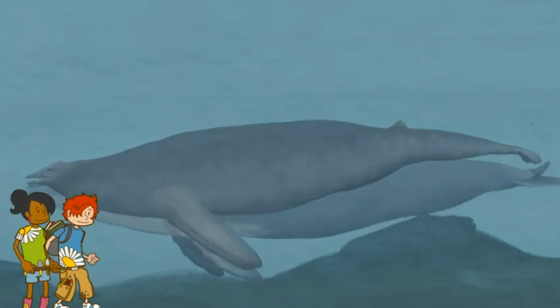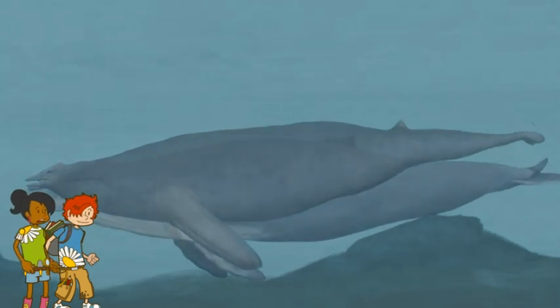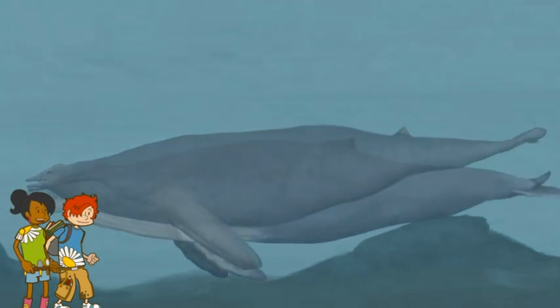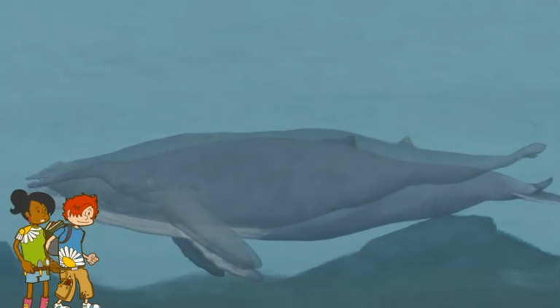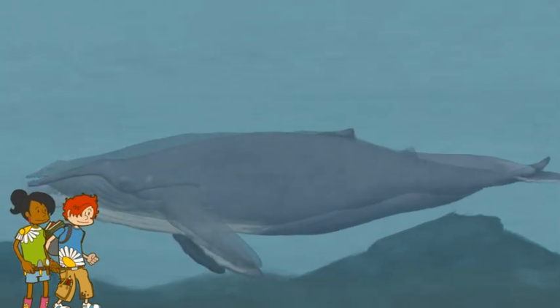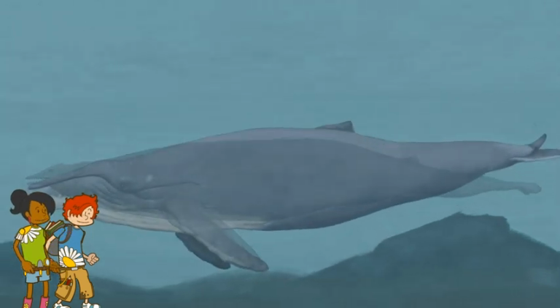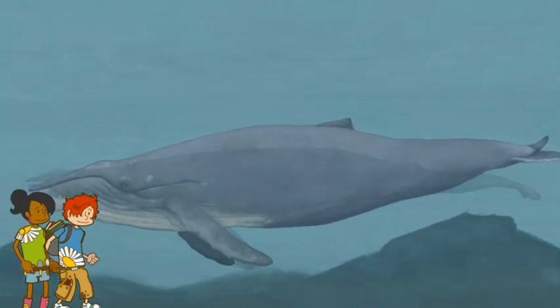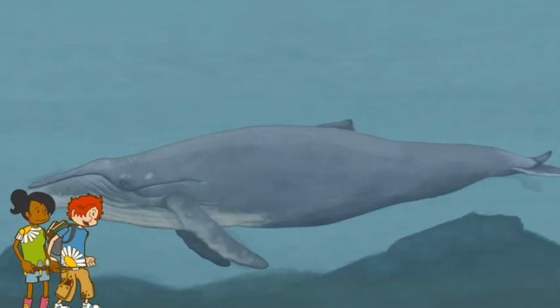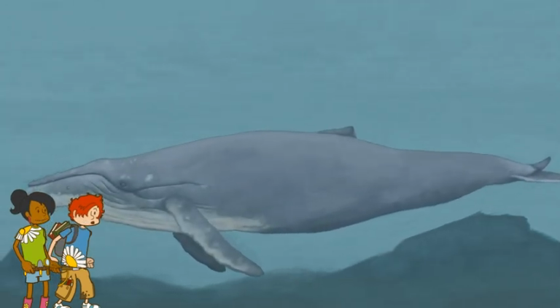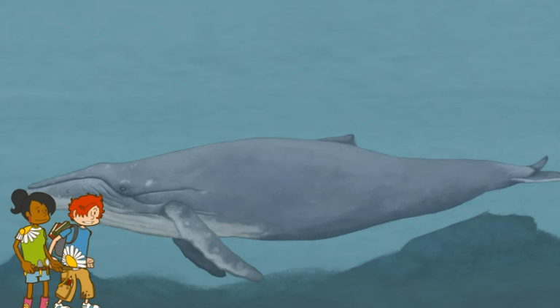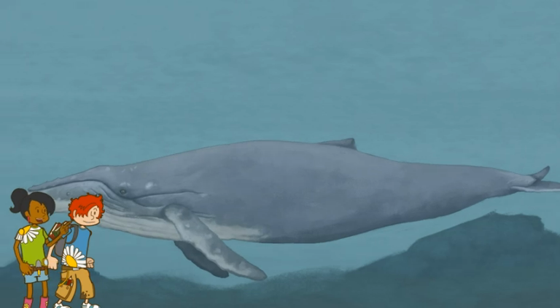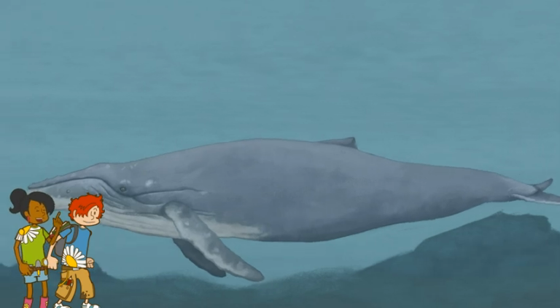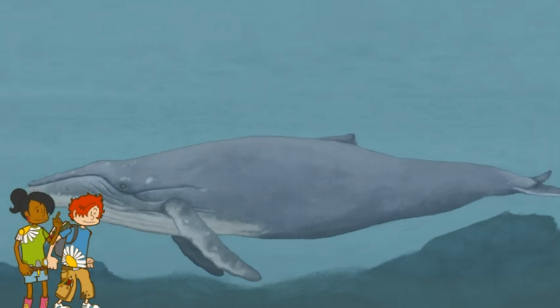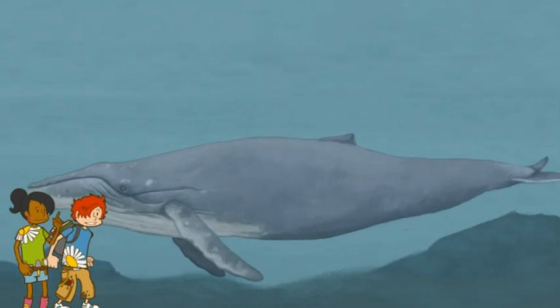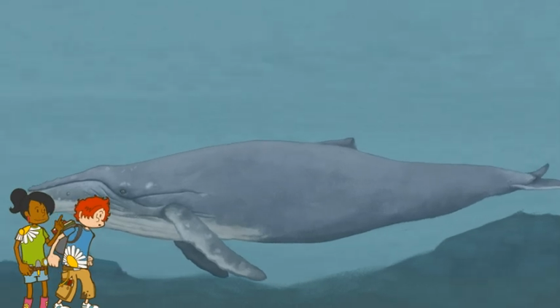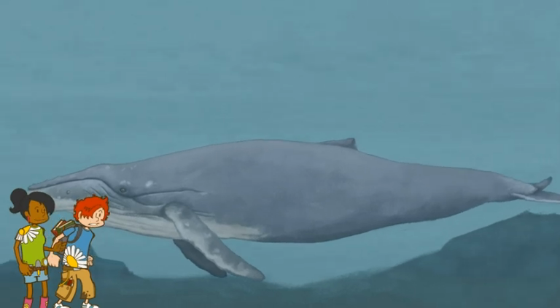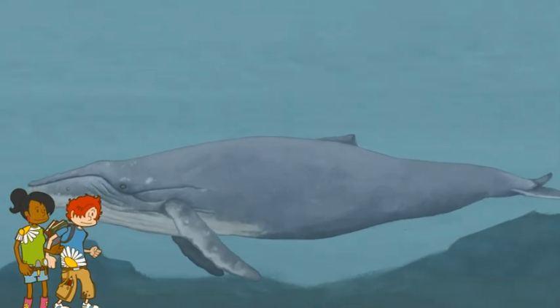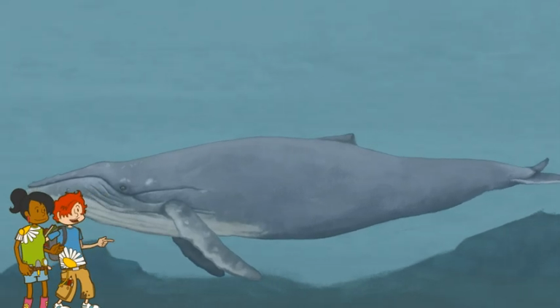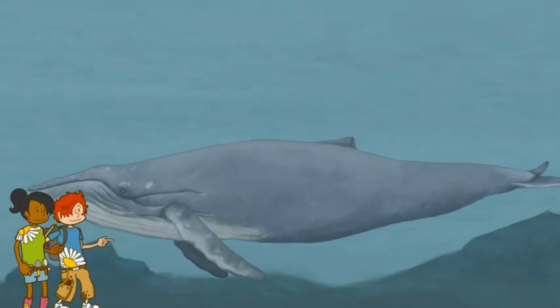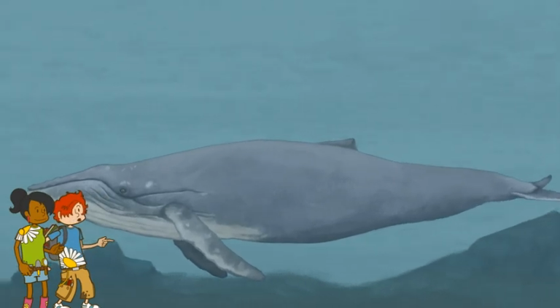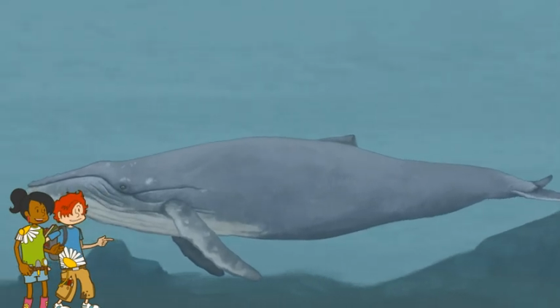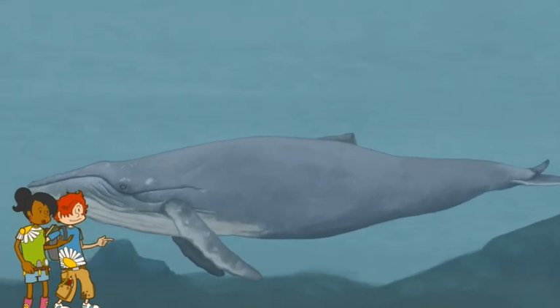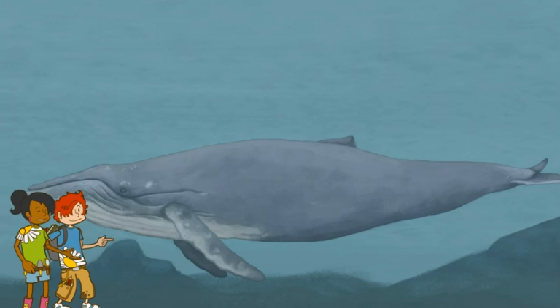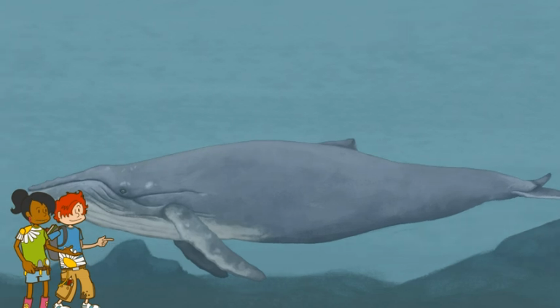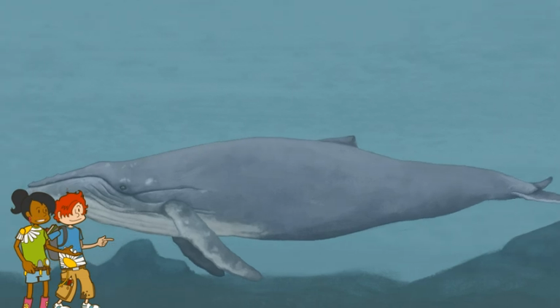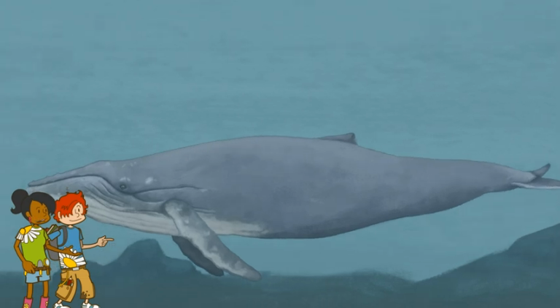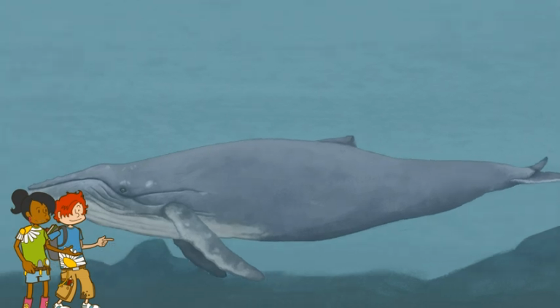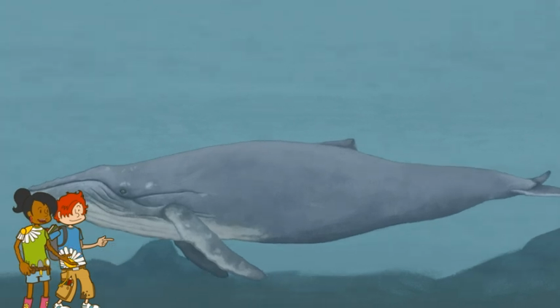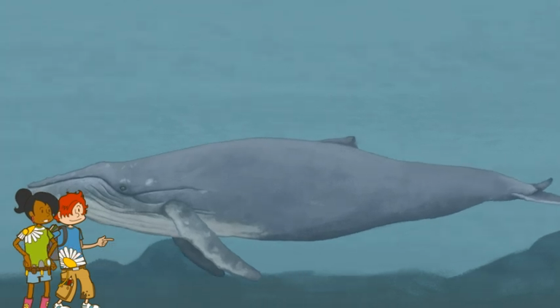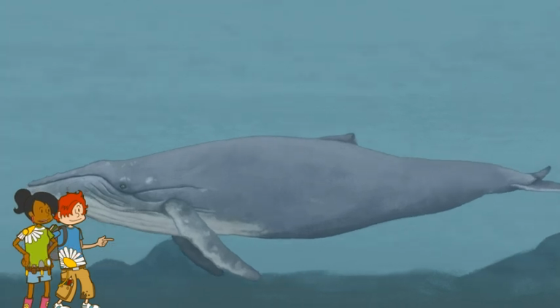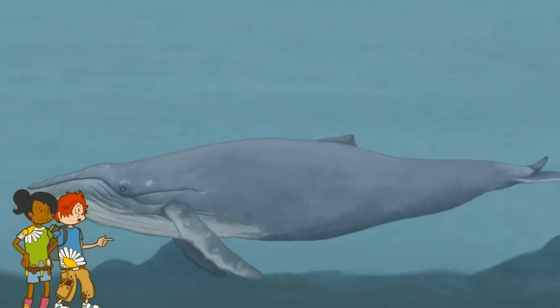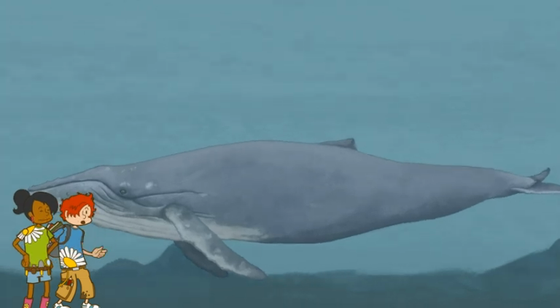Time to return to our own time. What's that noise? It's a humpback. It's huge and I can see its blowhole. It's so different from Pachycetus, where we started our journey. You're not wrong.